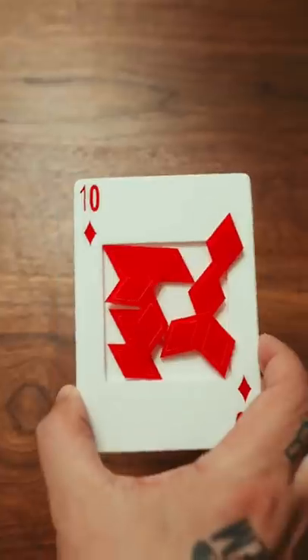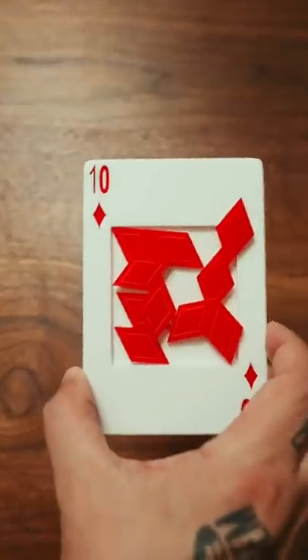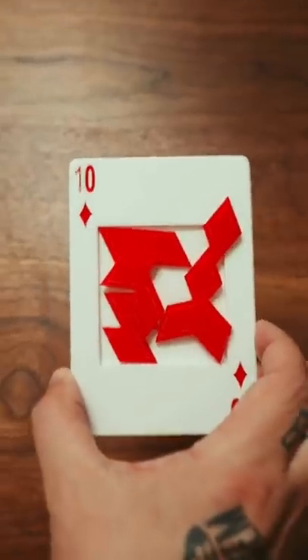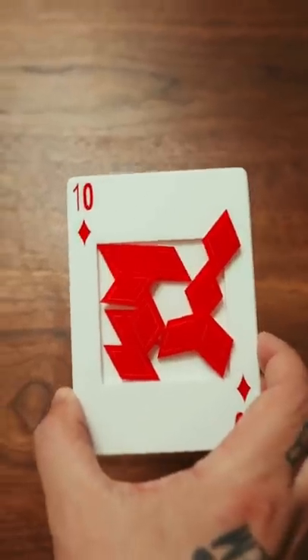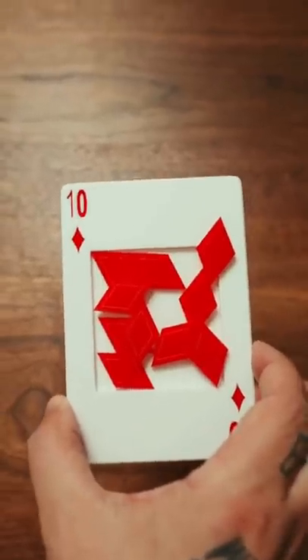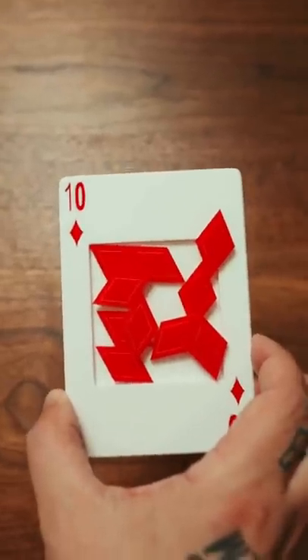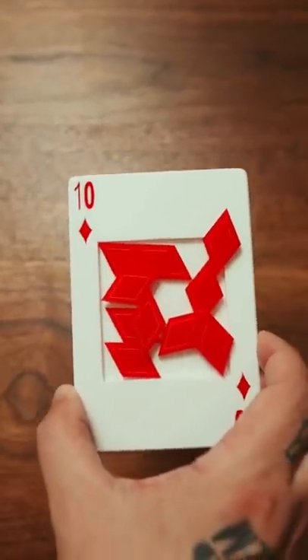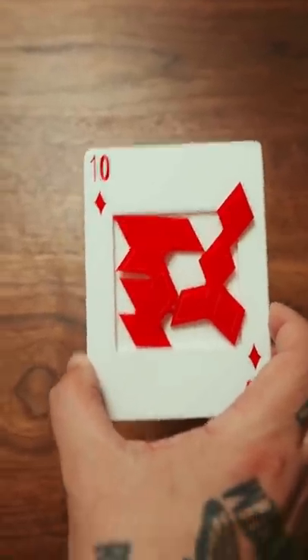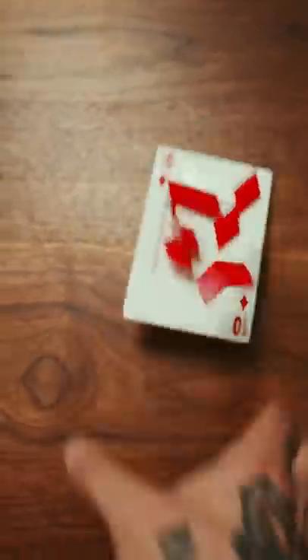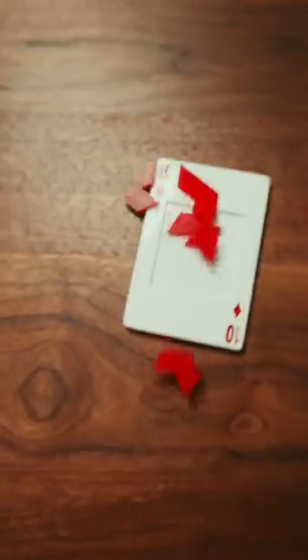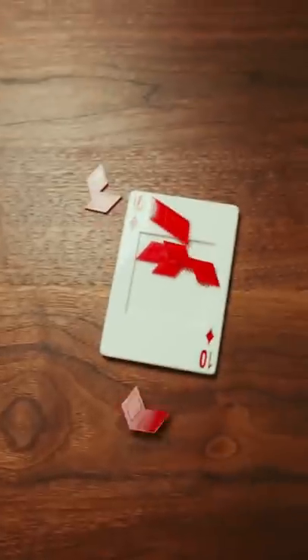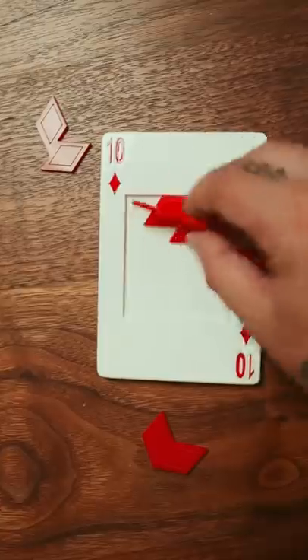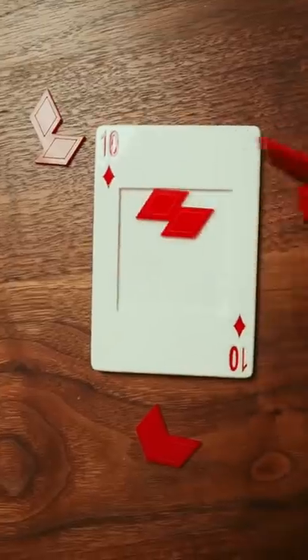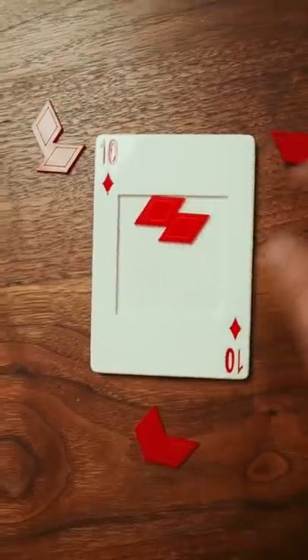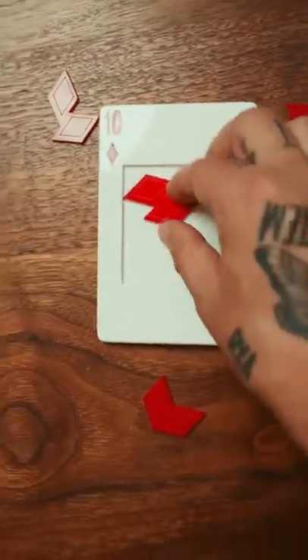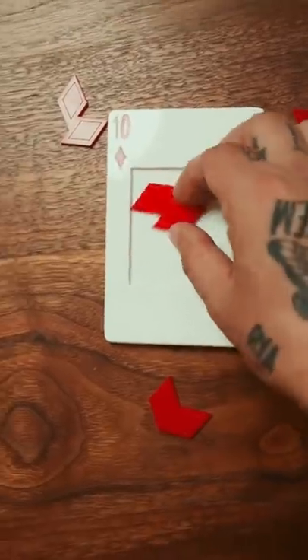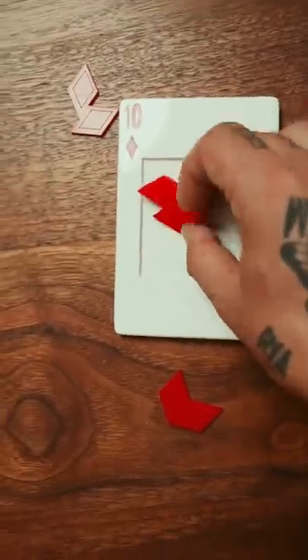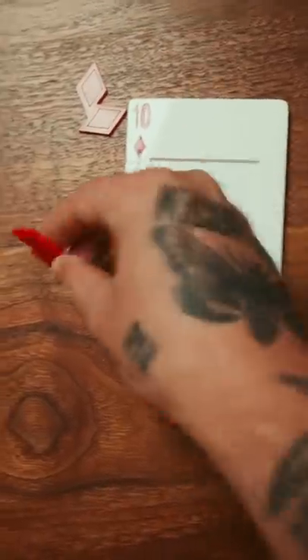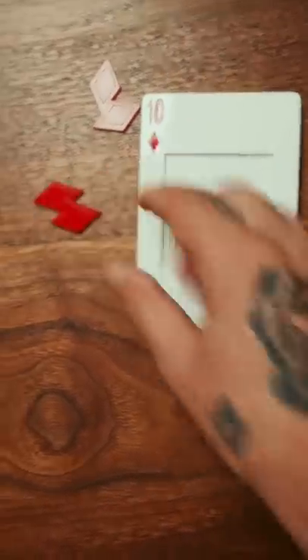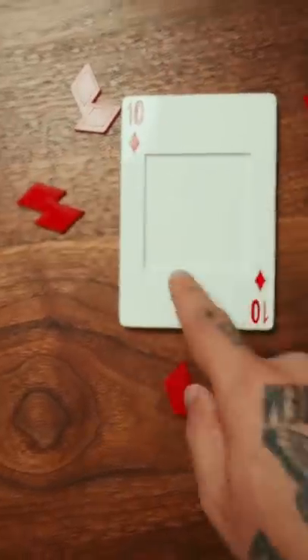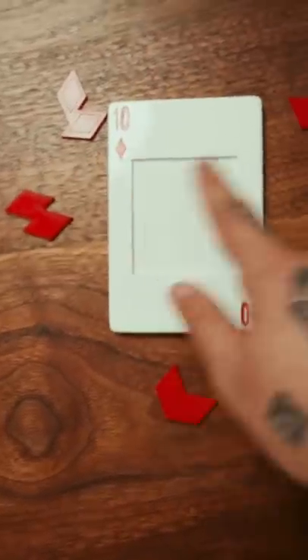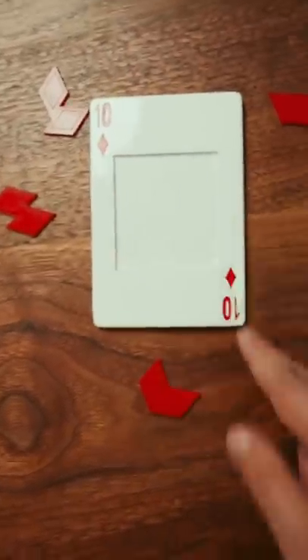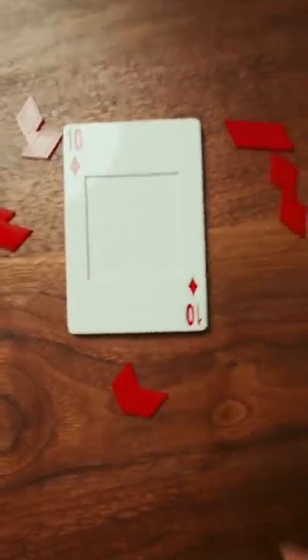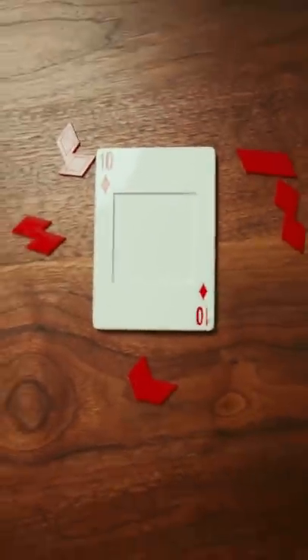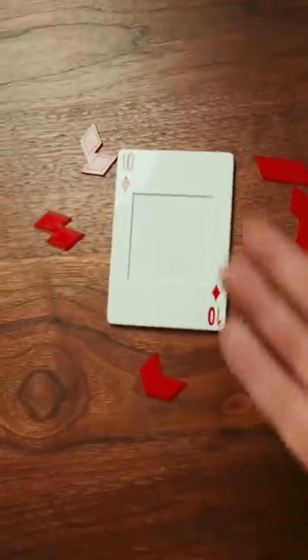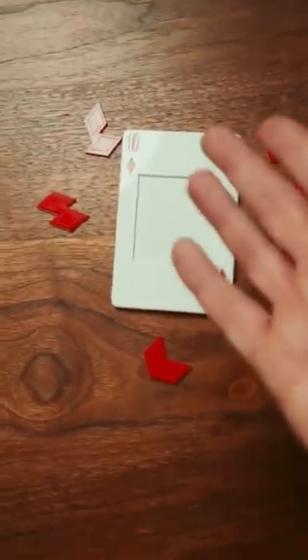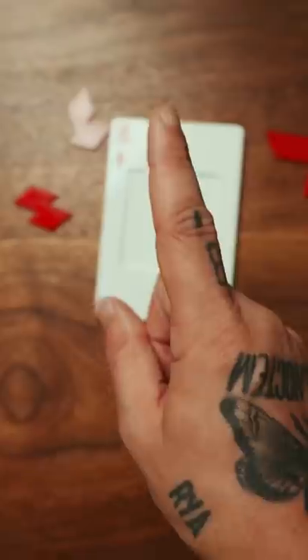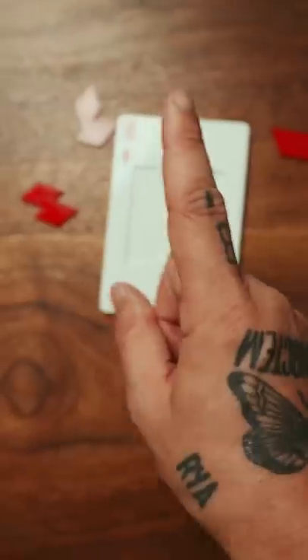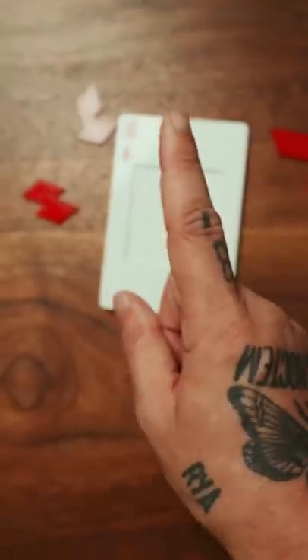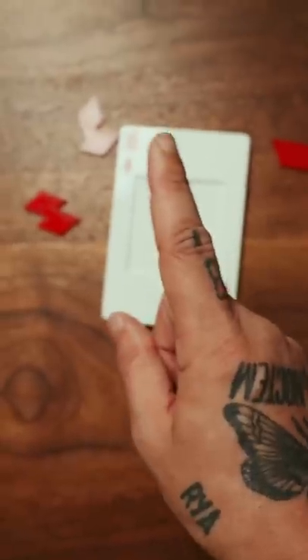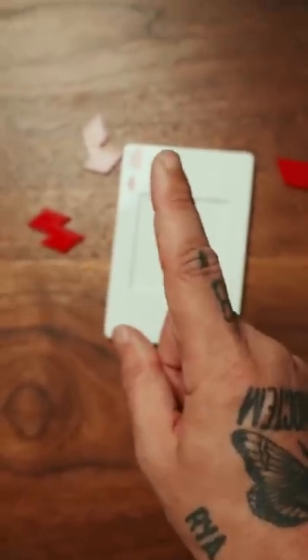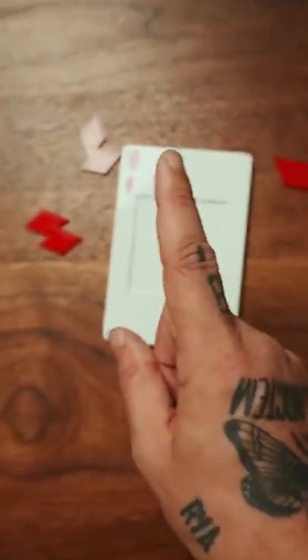This is the 10 of diamonds puzzle. The goal here is to fit all 10 diamonds into this square. Sounds easy. There's only one solution to this.